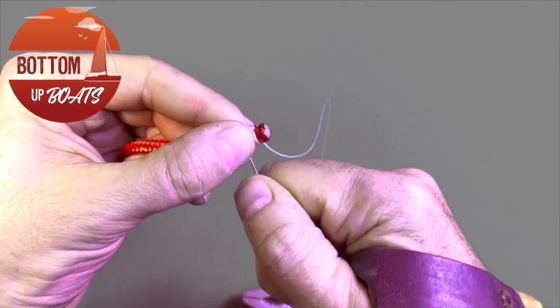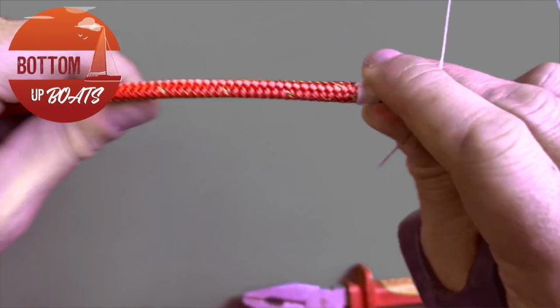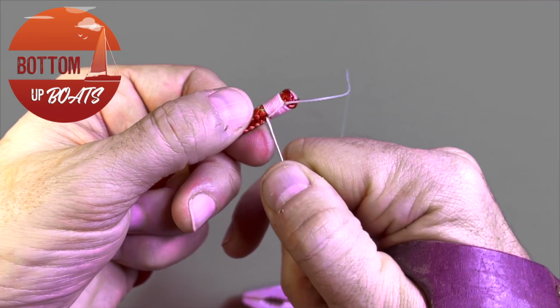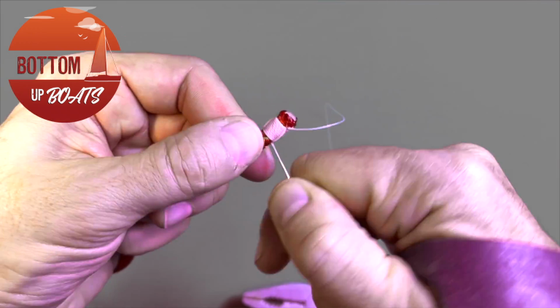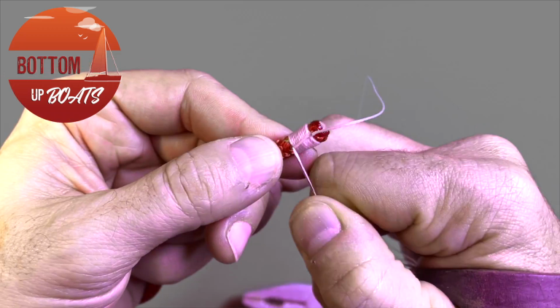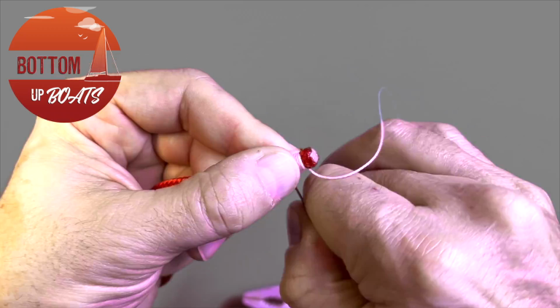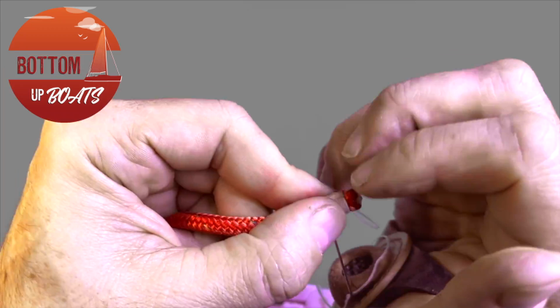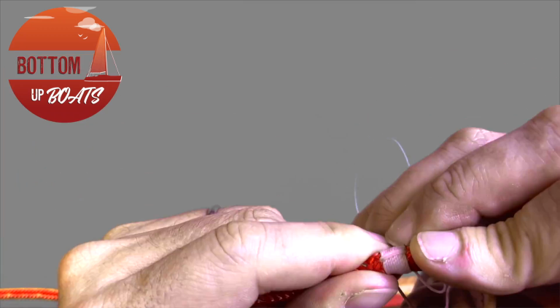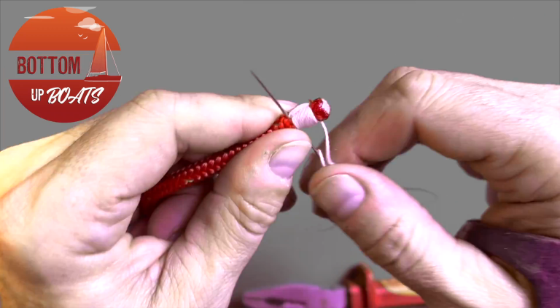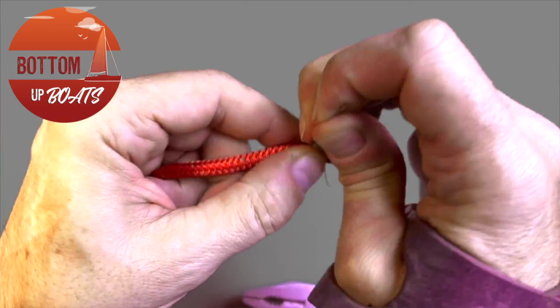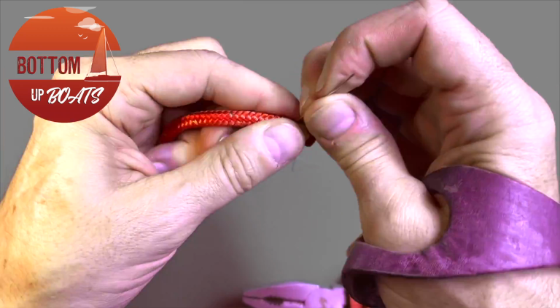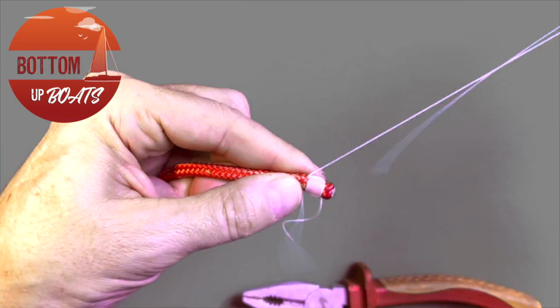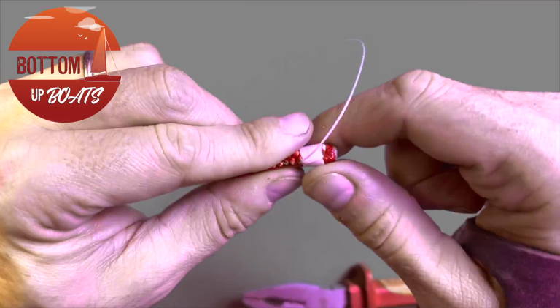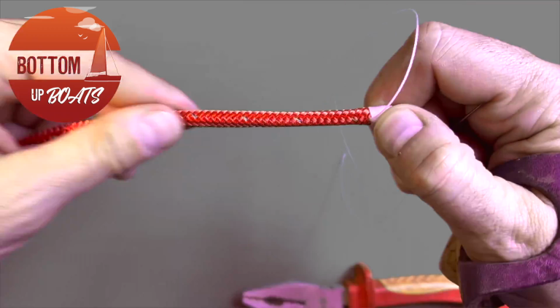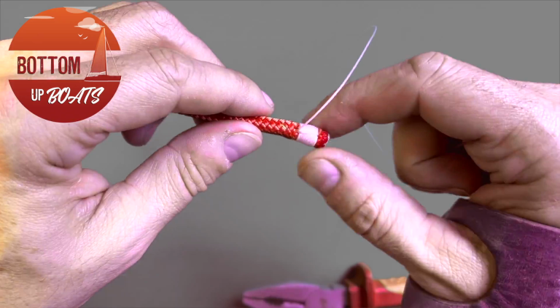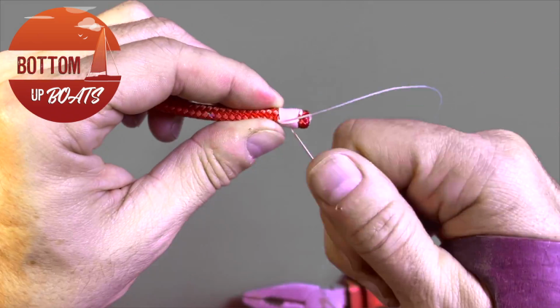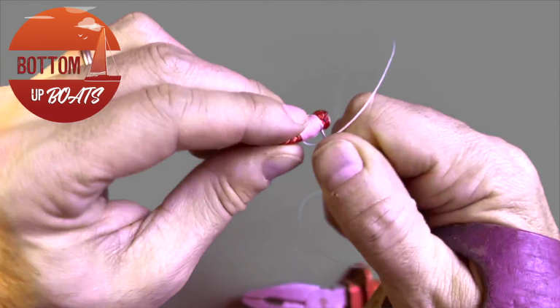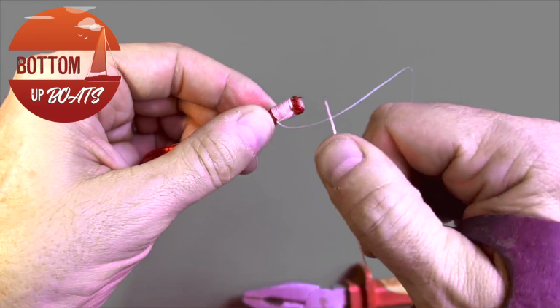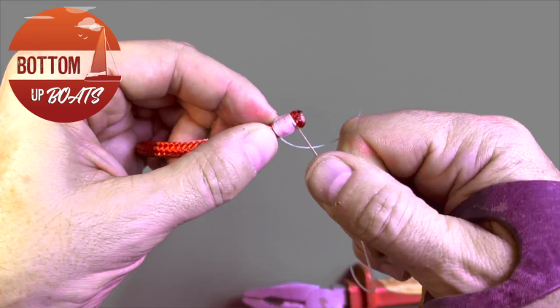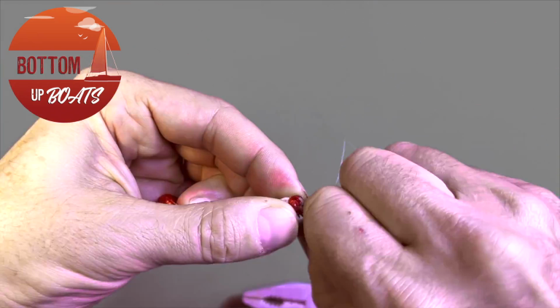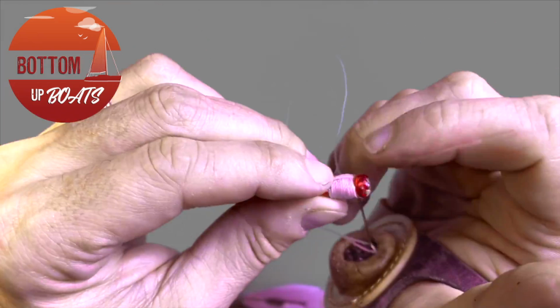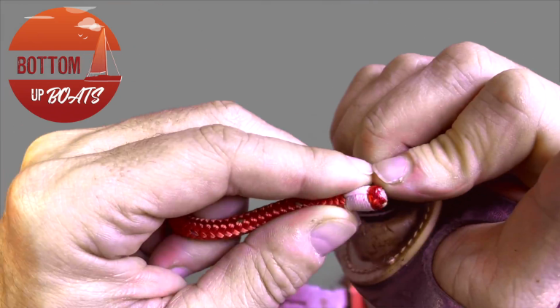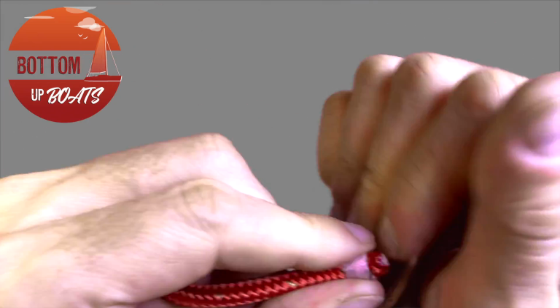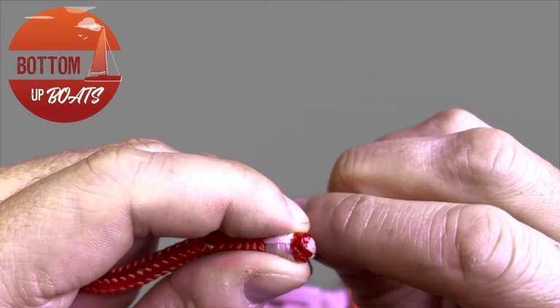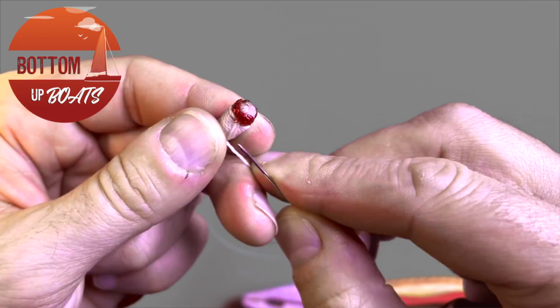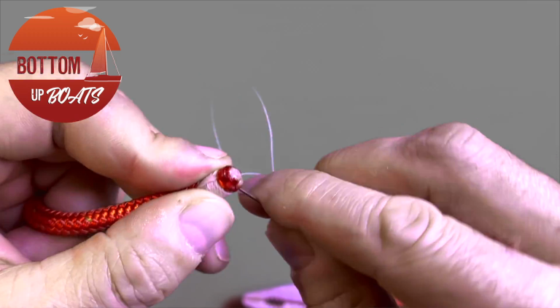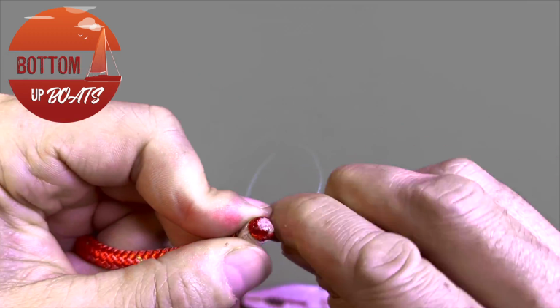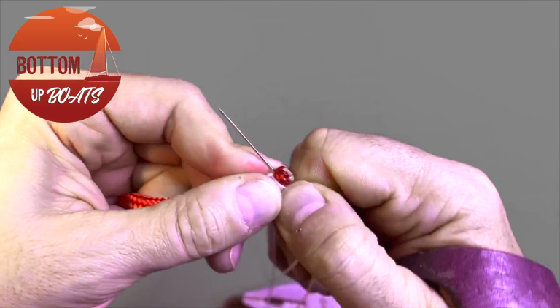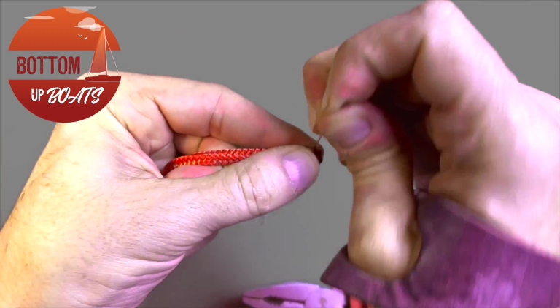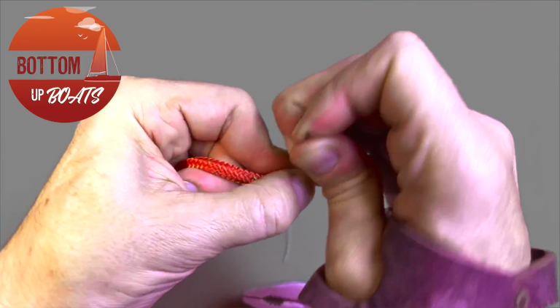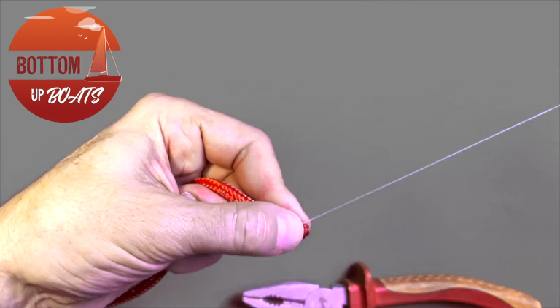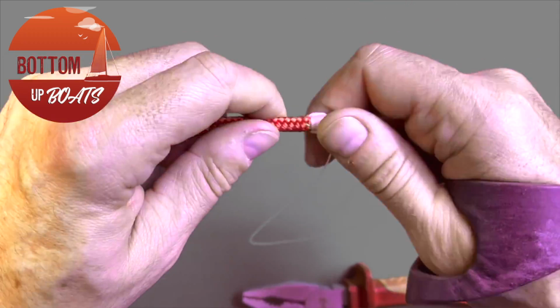On the second or third go-round, pushing the needle through with the palm may not be enough. If it's too tight to get out, you can always grab a pair of pliers to help you get the needle through.